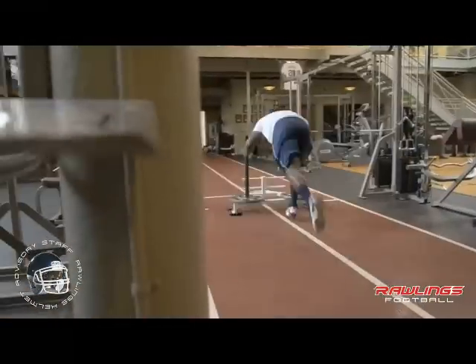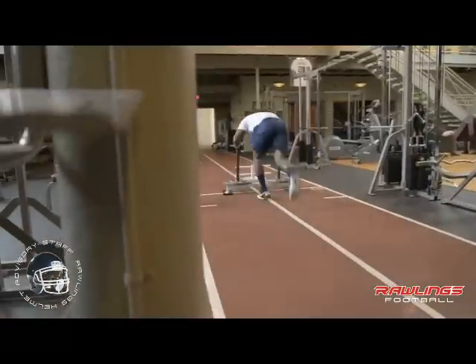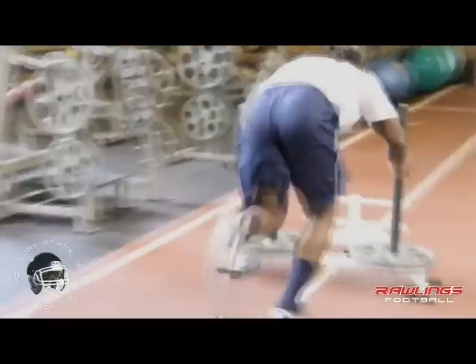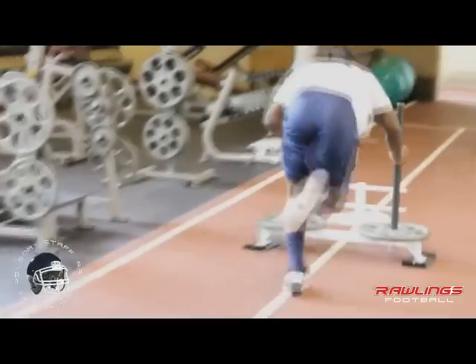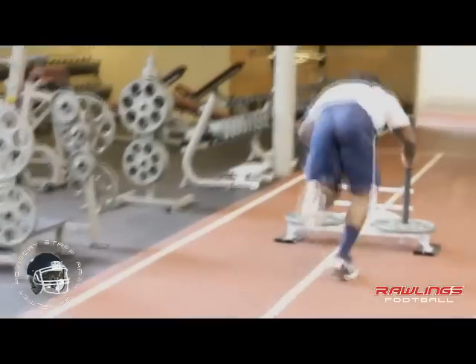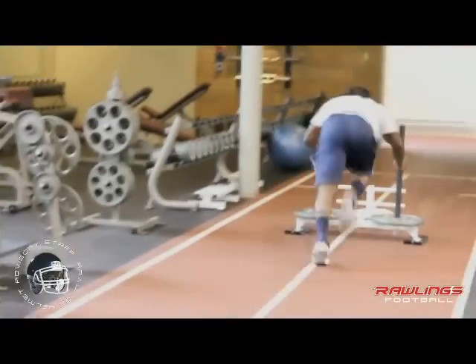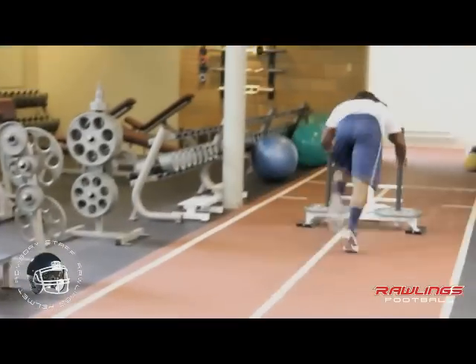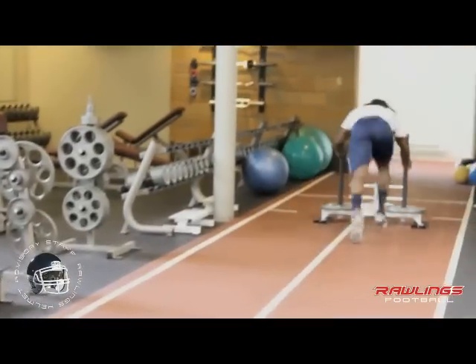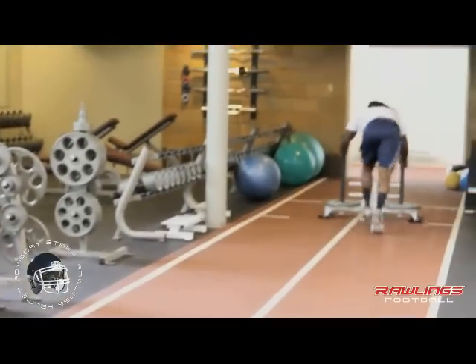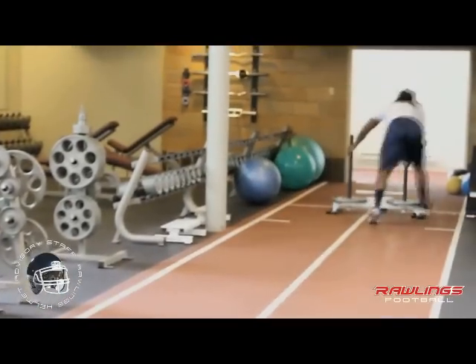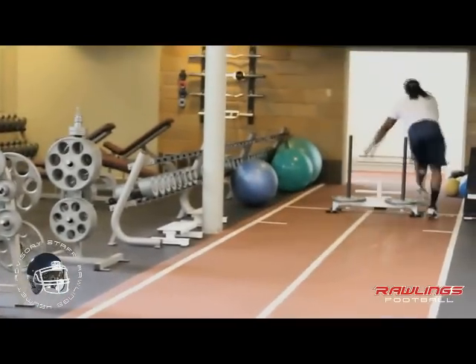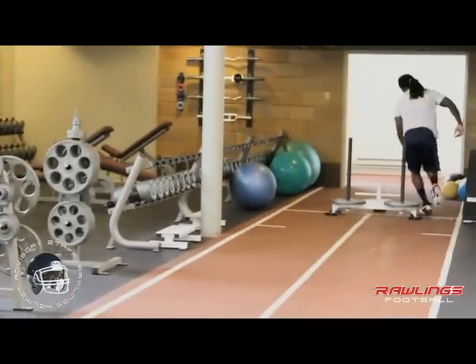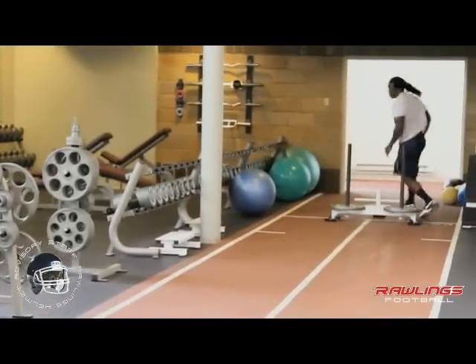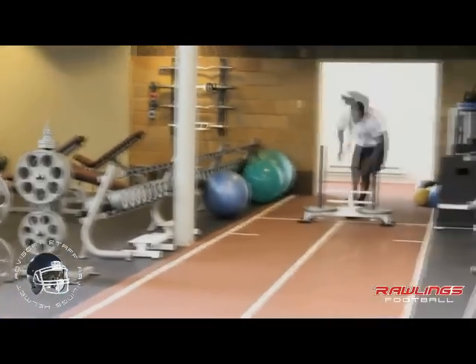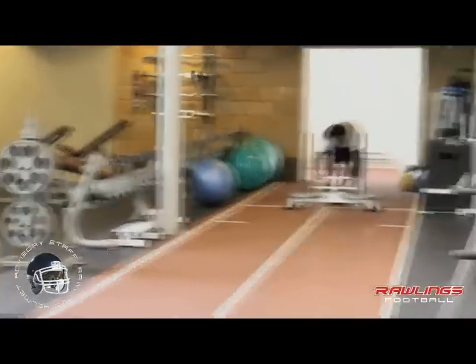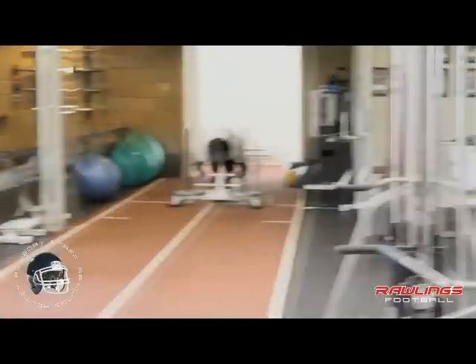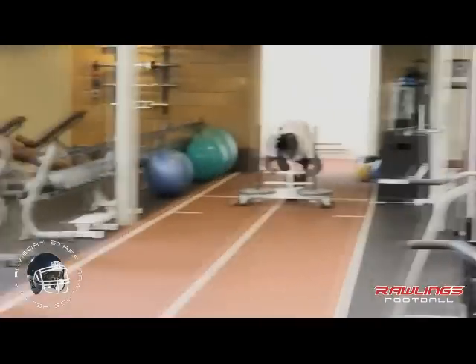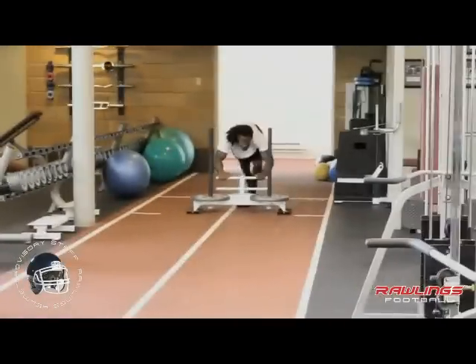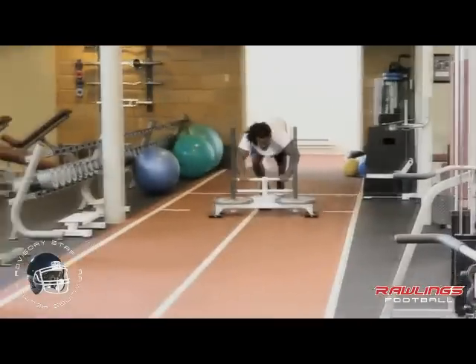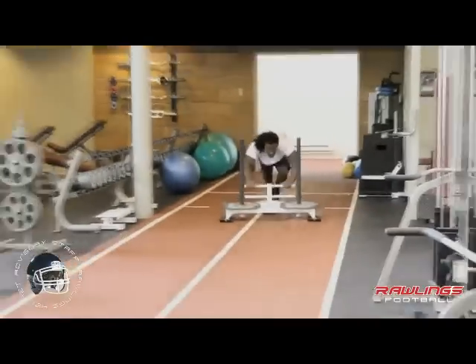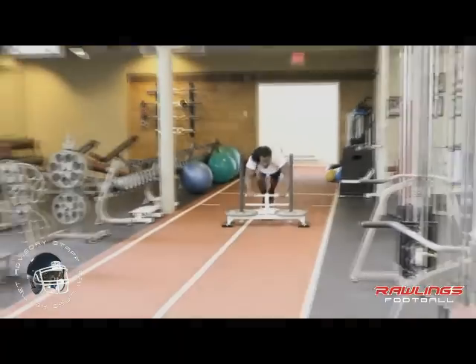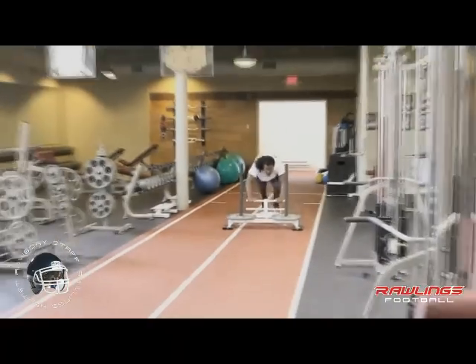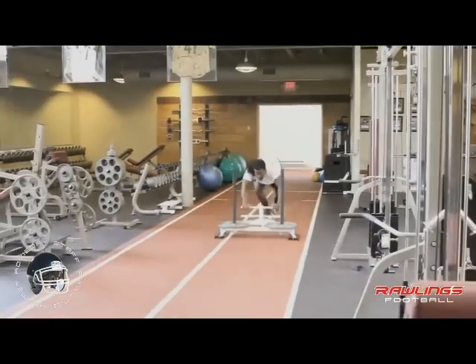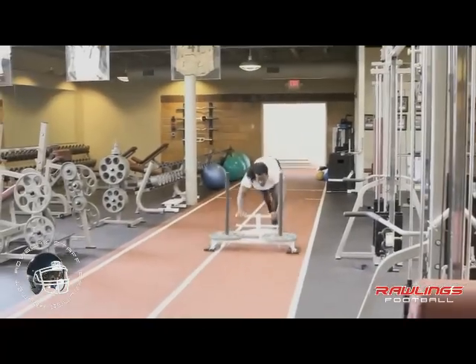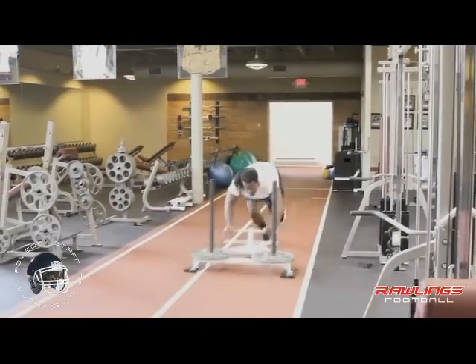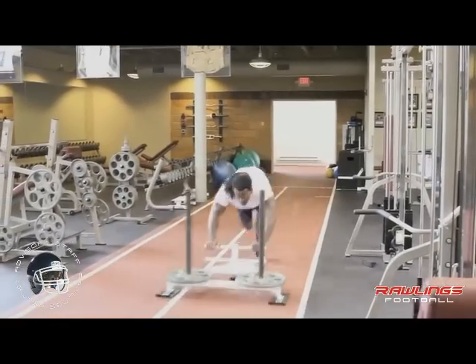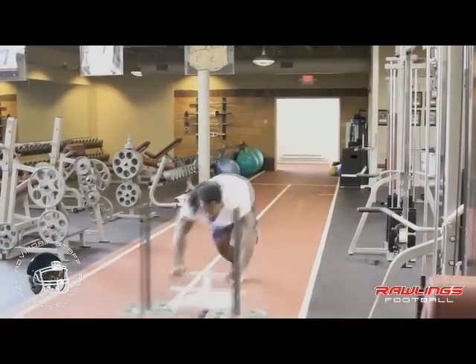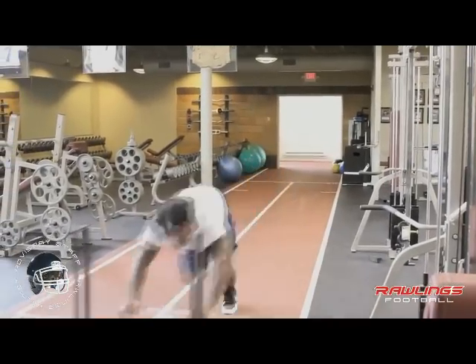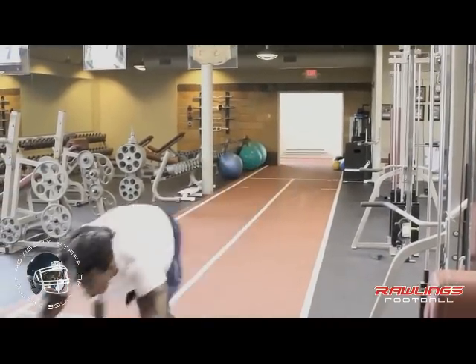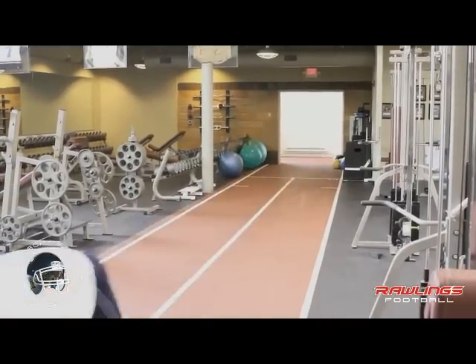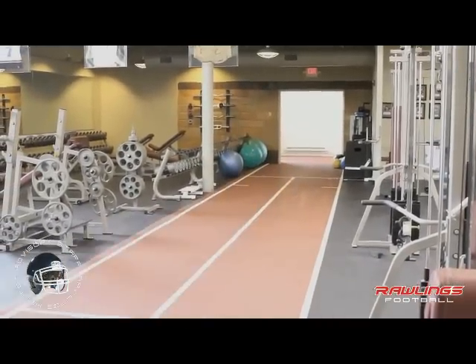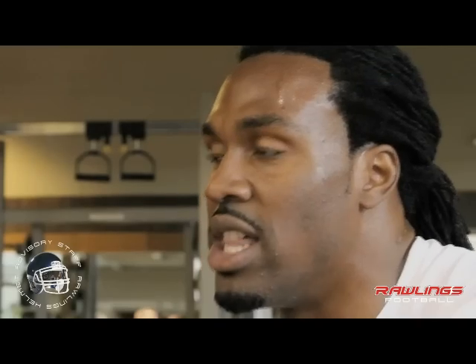Especially for running backs, you want to make sure that you're getting a good drive and your balance — getting a good knee lift, really emphasizing your drive stage and your knee lift.